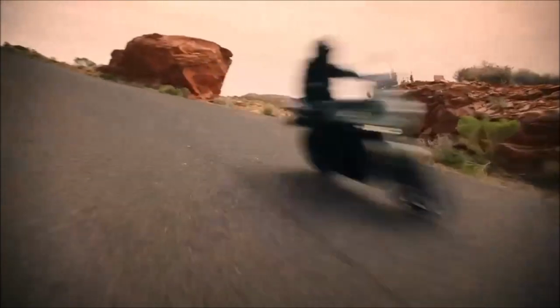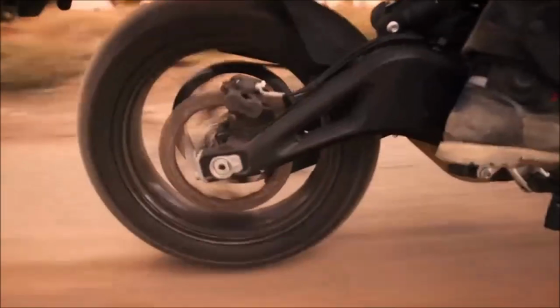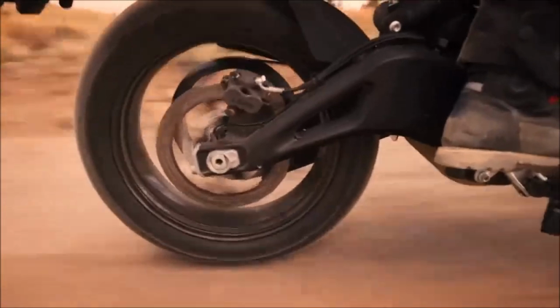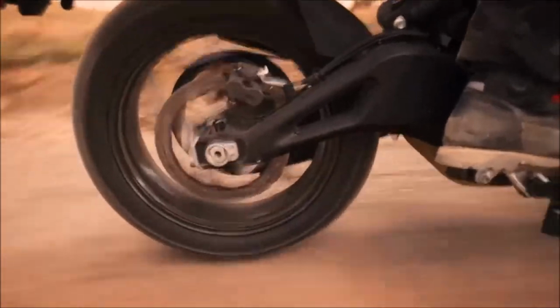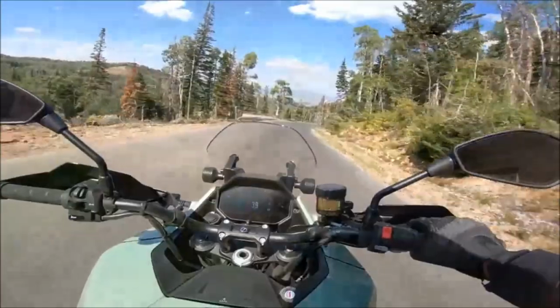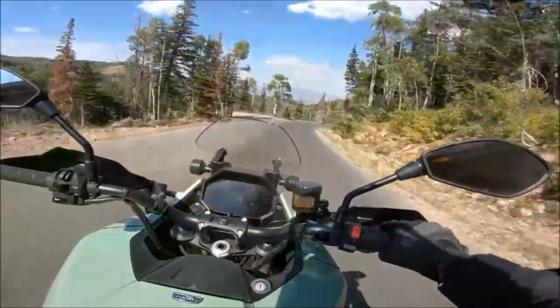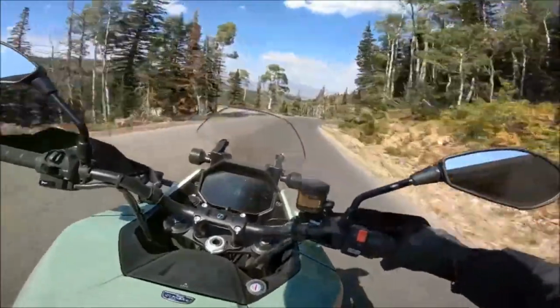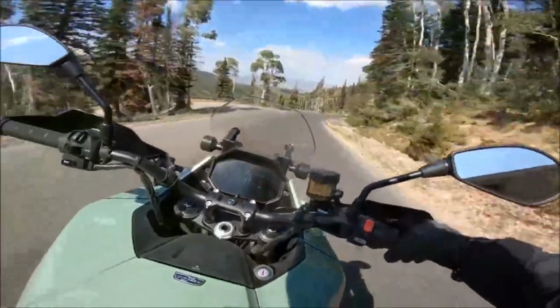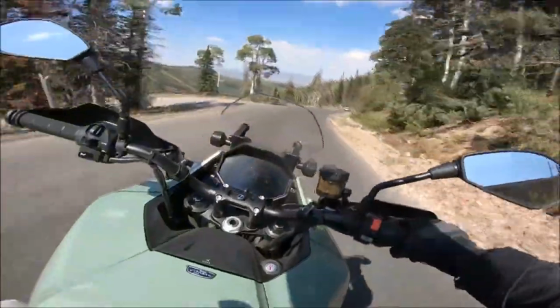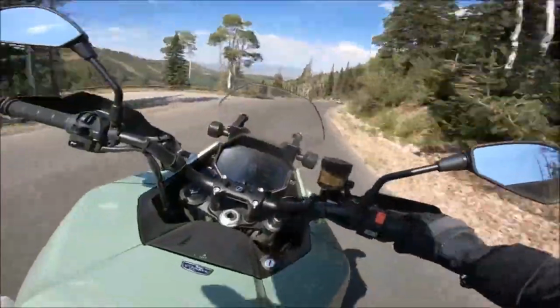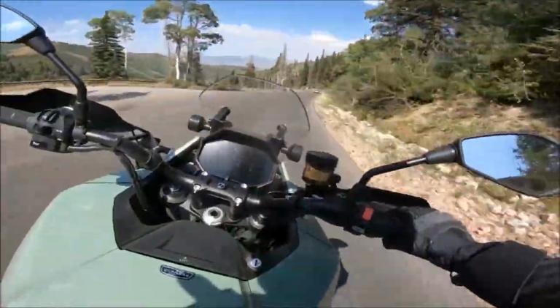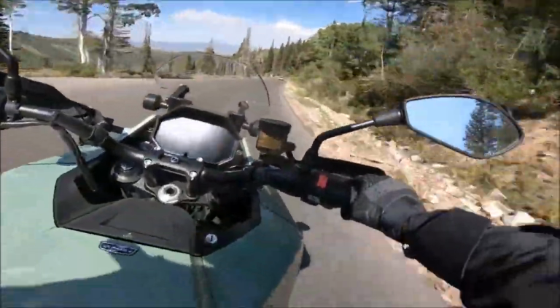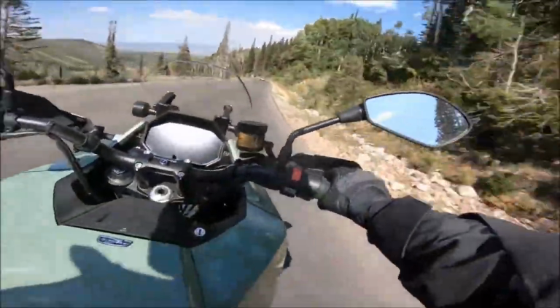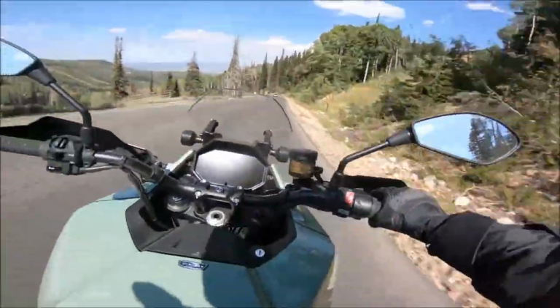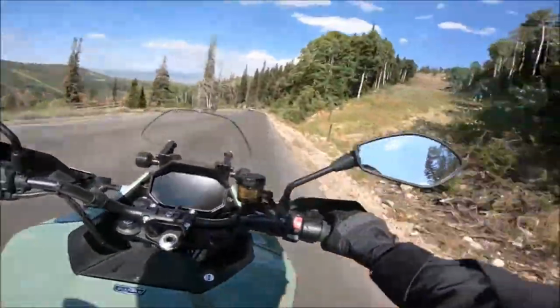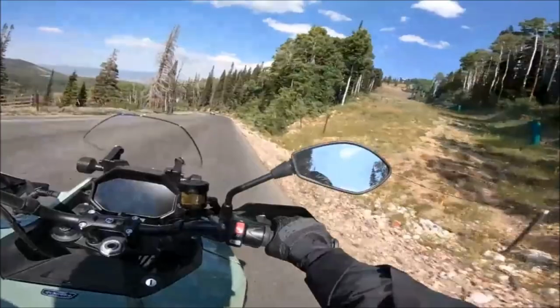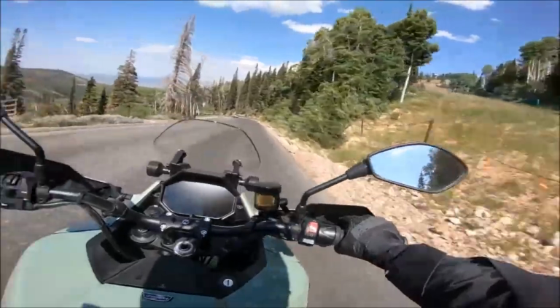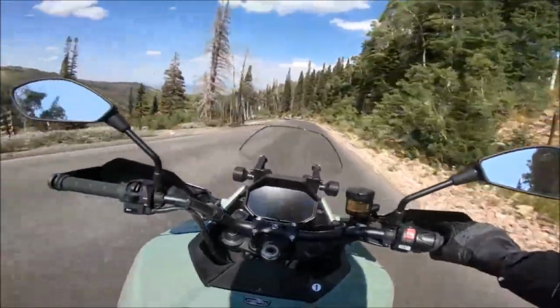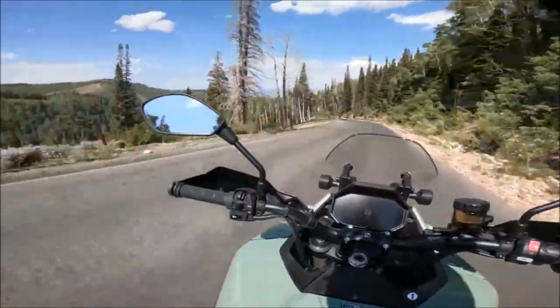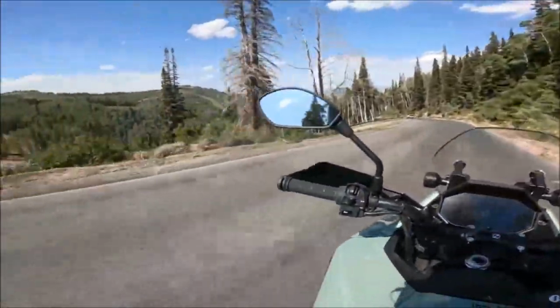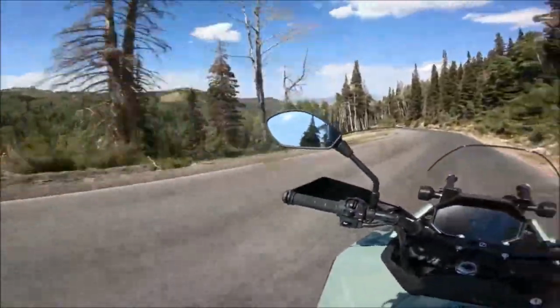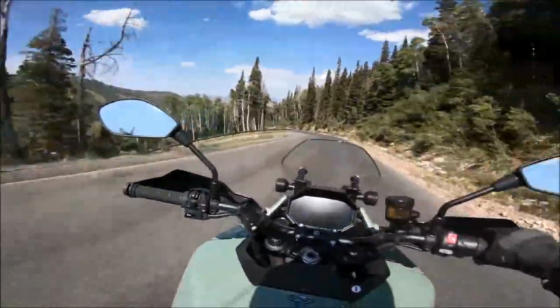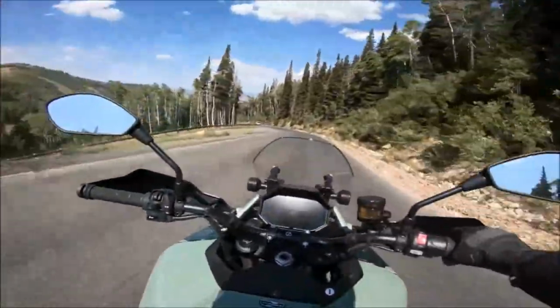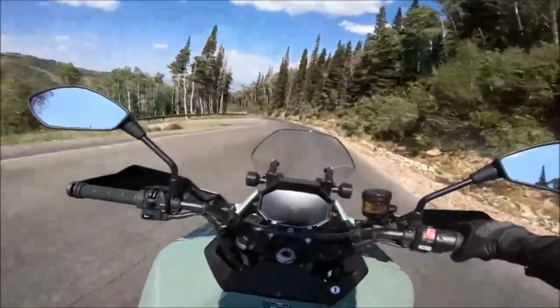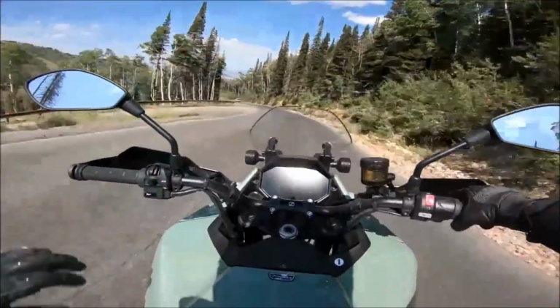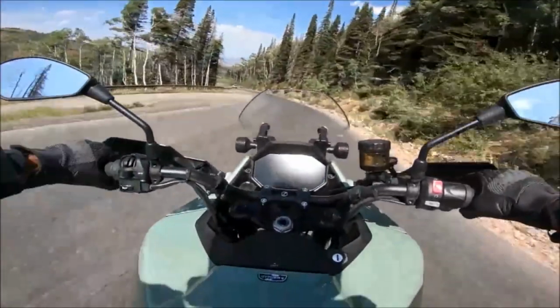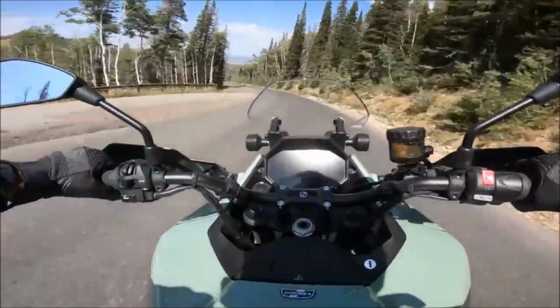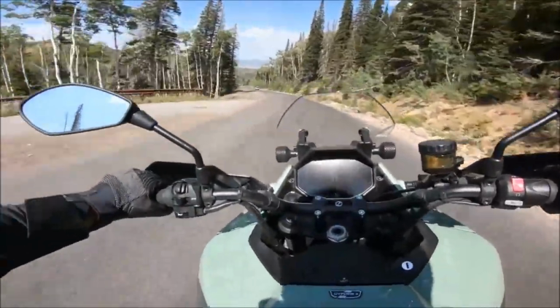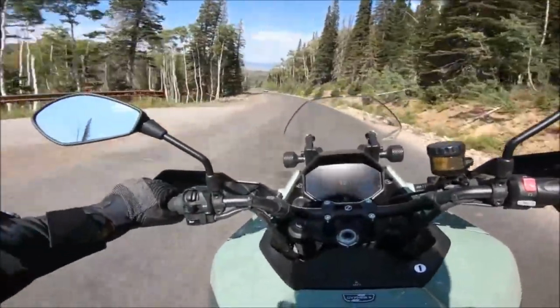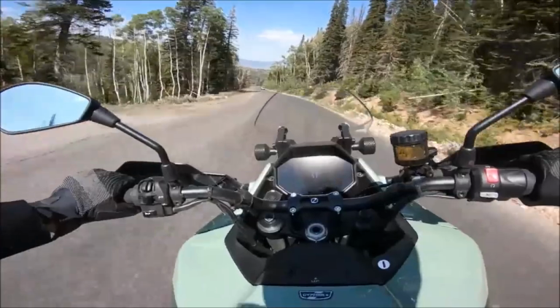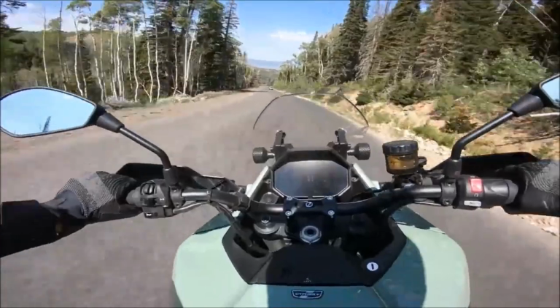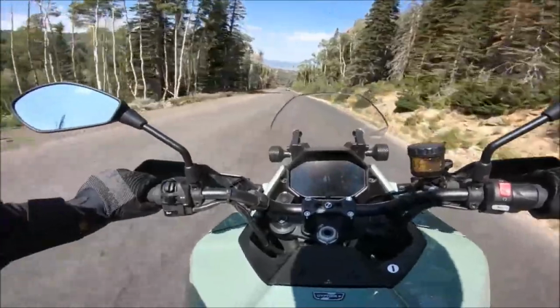The 2023 Zero DSRX motorcycle offers versatility and customization with its premium accessories and ride modes. The bike has five standard modes and can convert any mode into an off-road mode through the Zero Next Gen app.